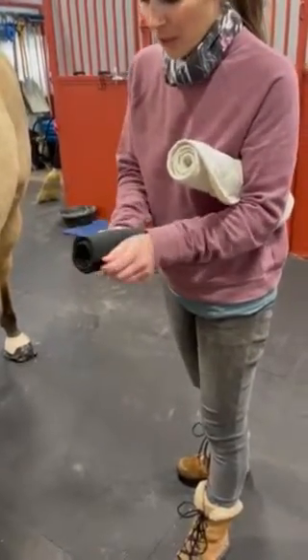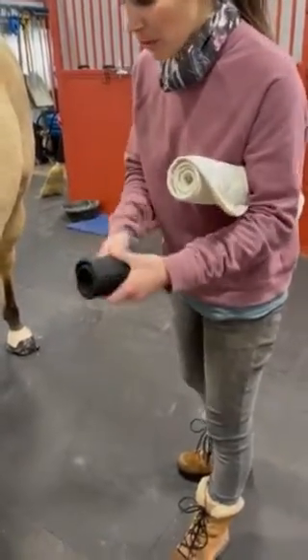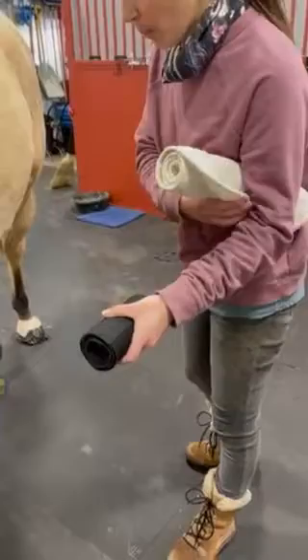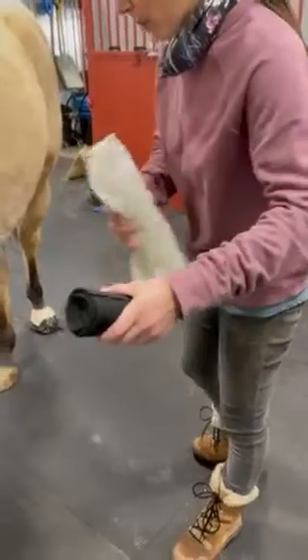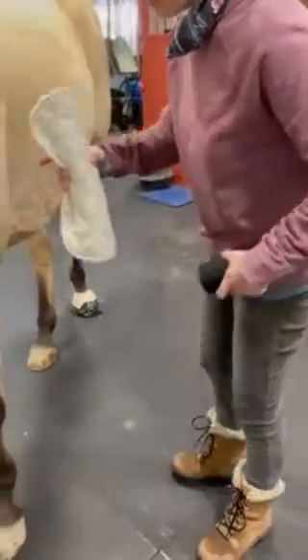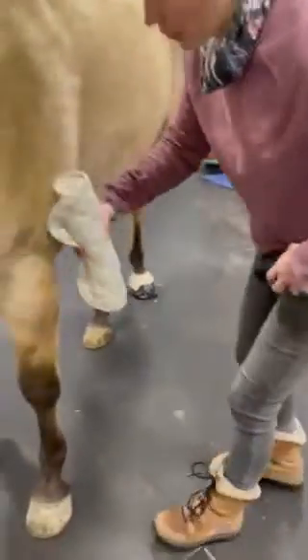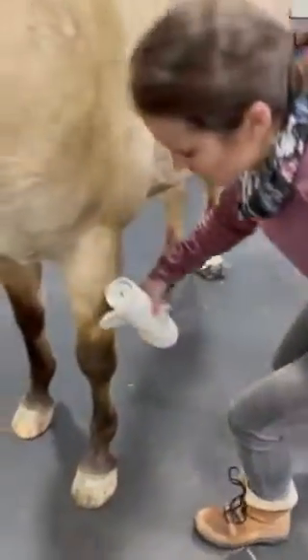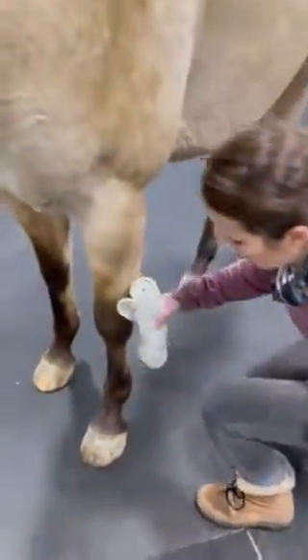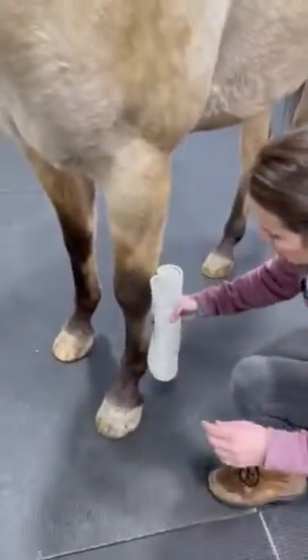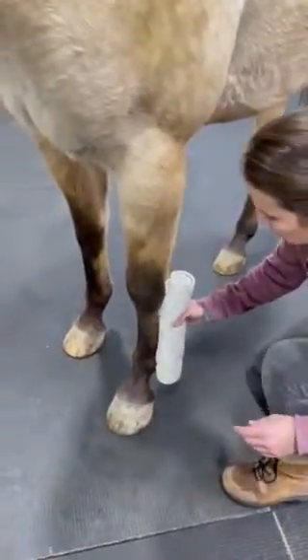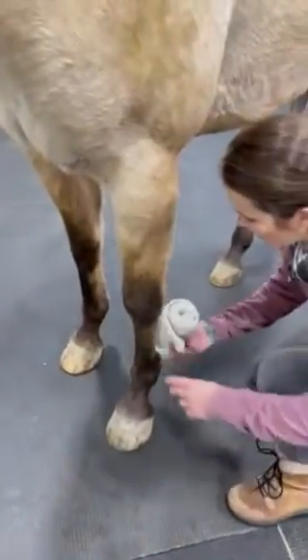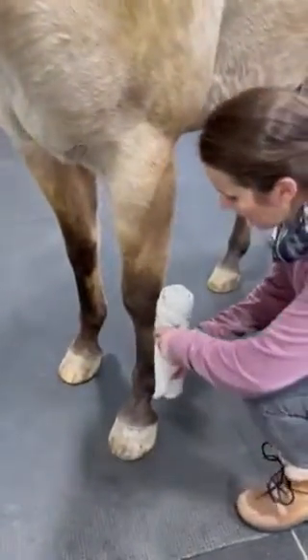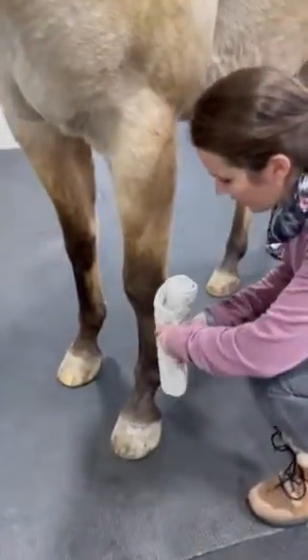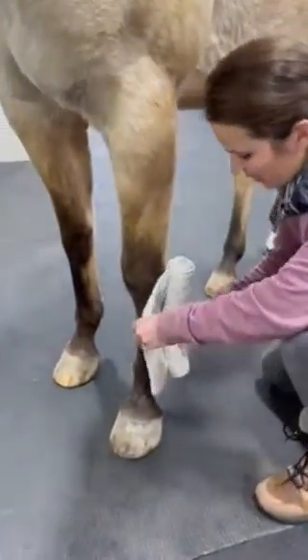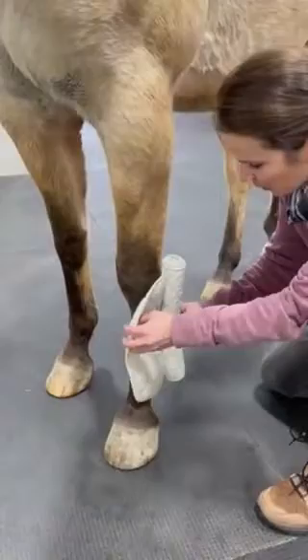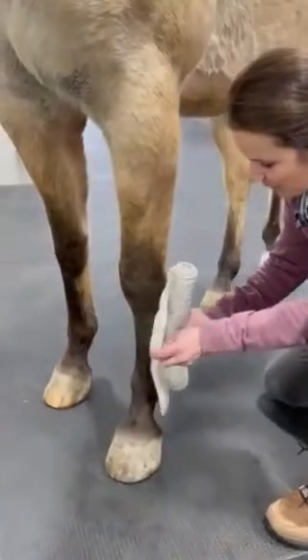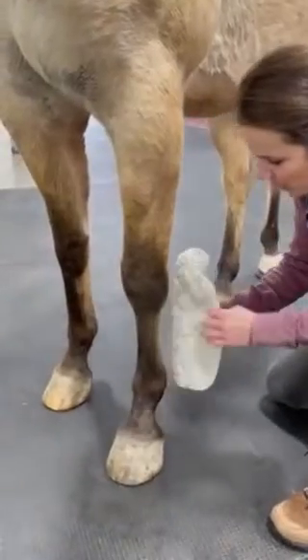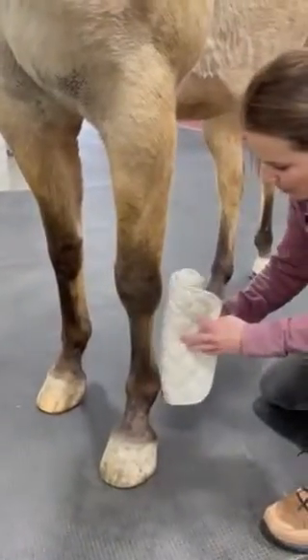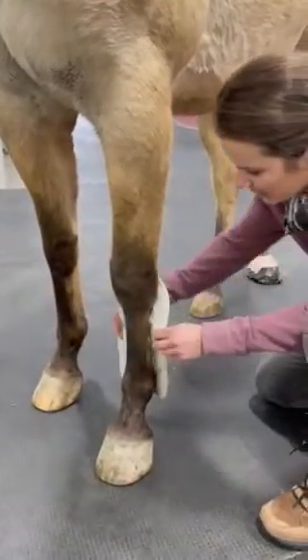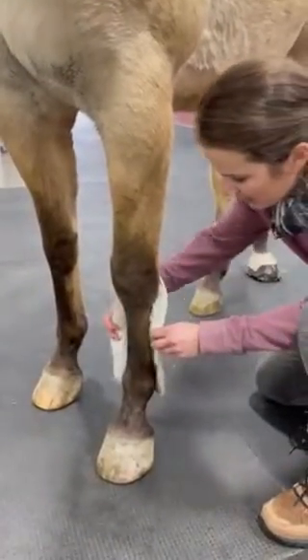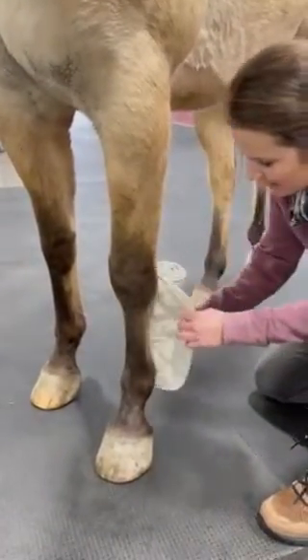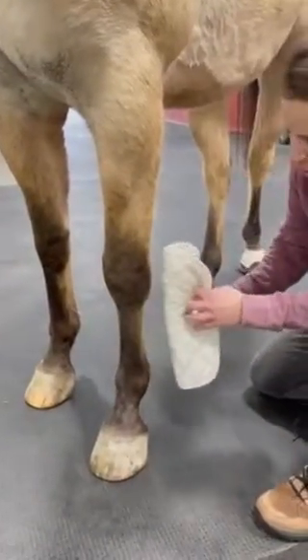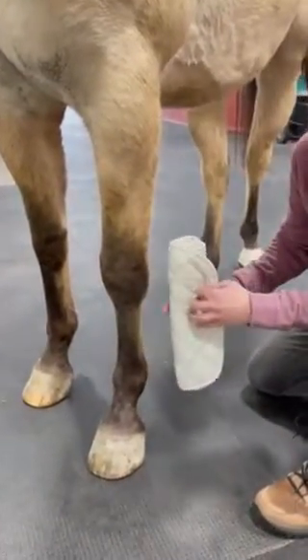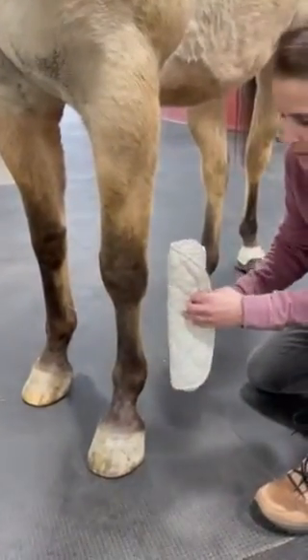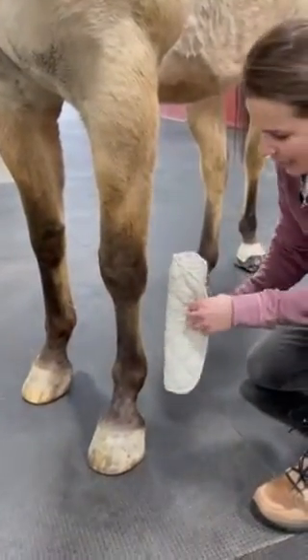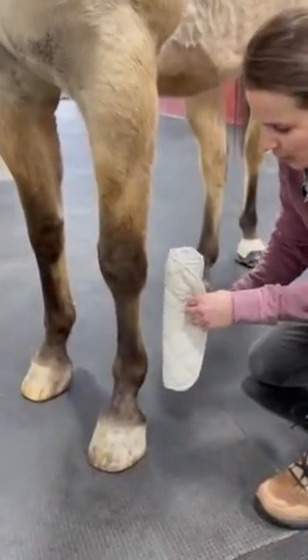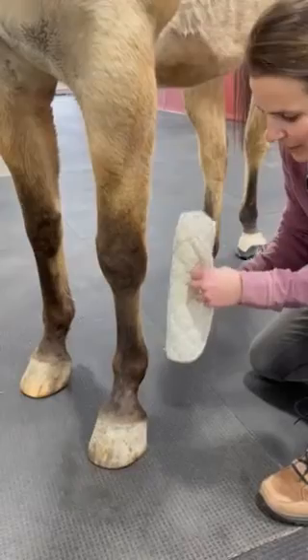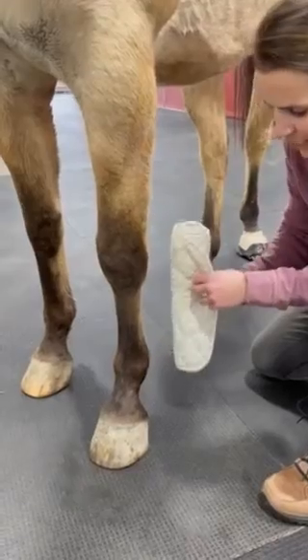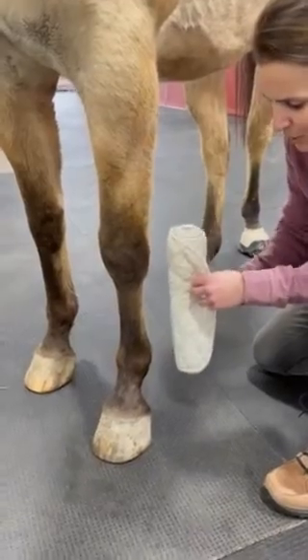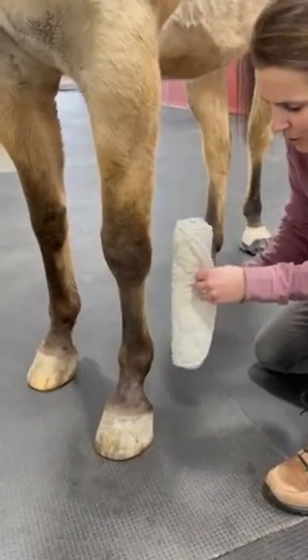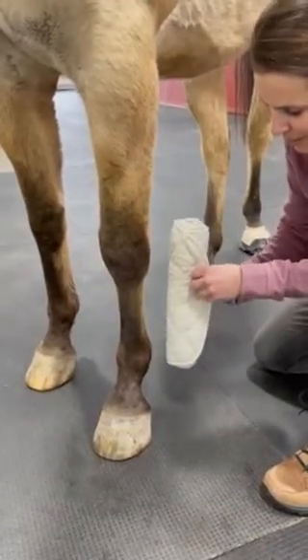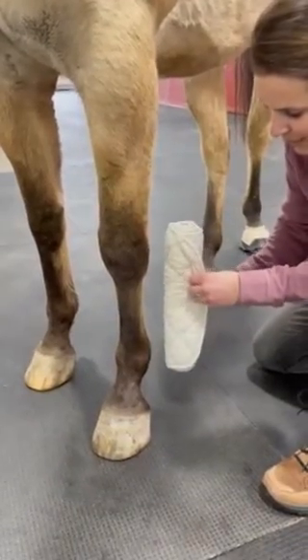The most important part about wrapping the limb of a horse is you want to make sure pressure is evenly applied. You'll often hear the old wives' tale that you always want to wrap the tendons in. There's no research to prove that this actually helps, but in this case we will do it just to be consistent.